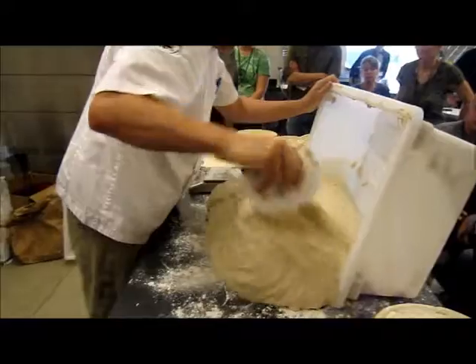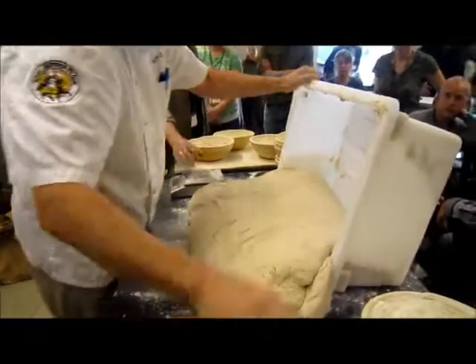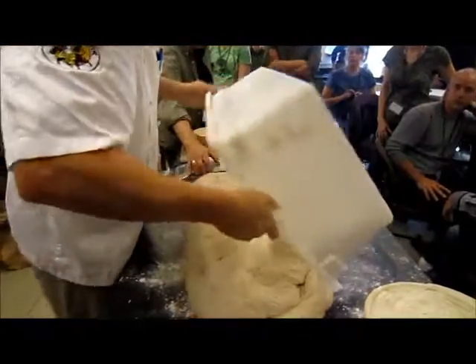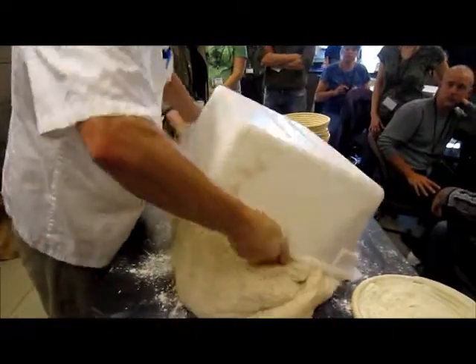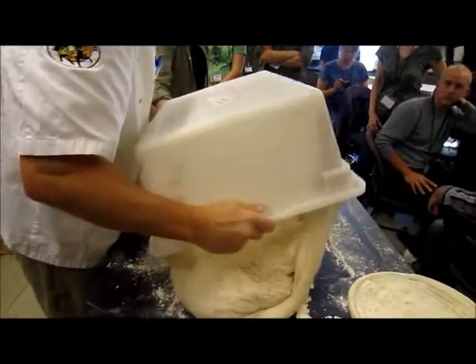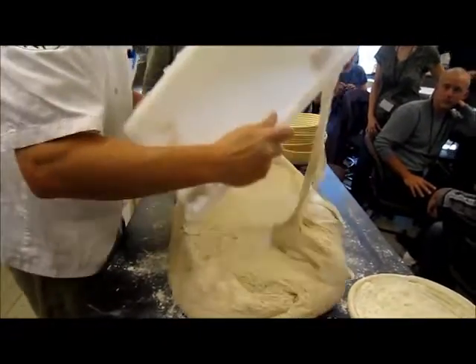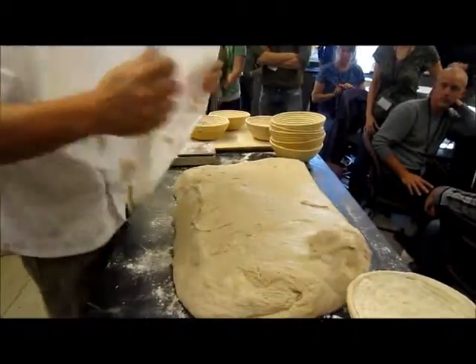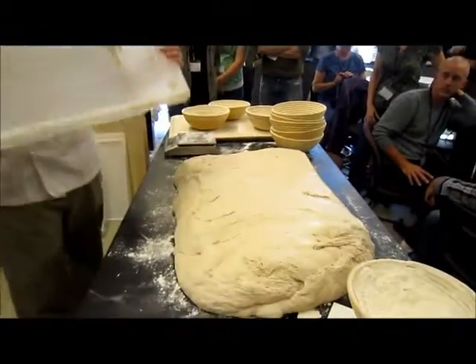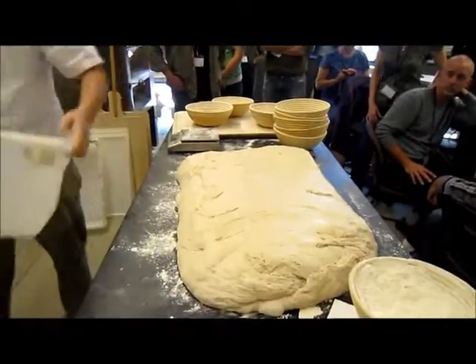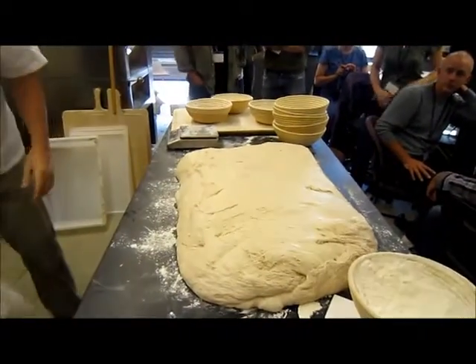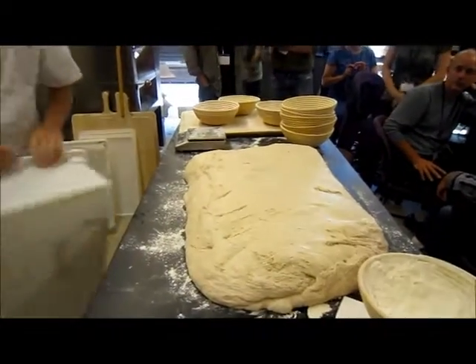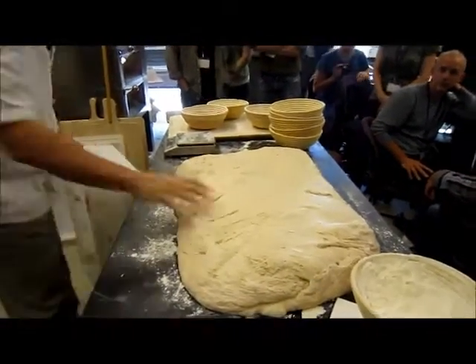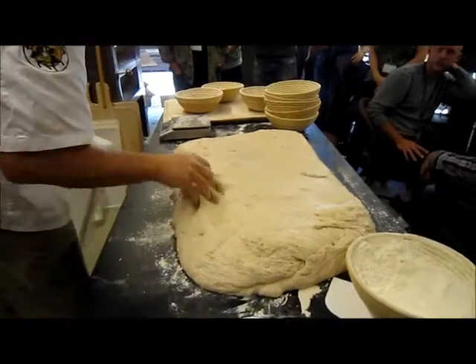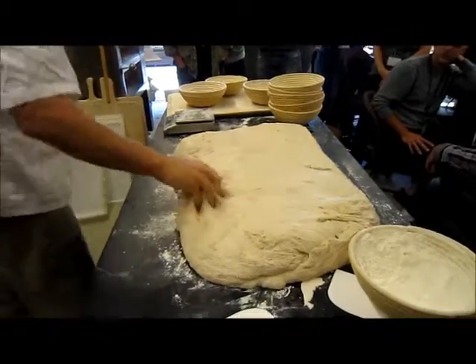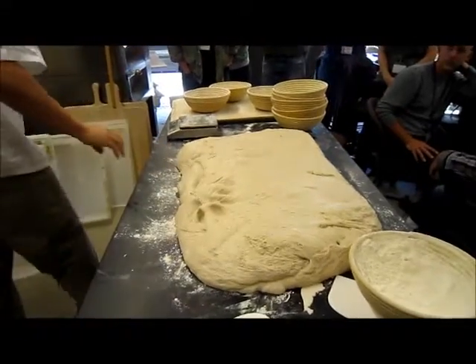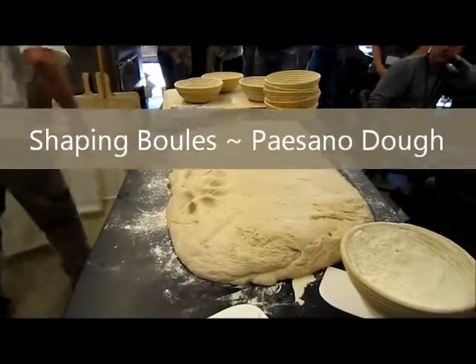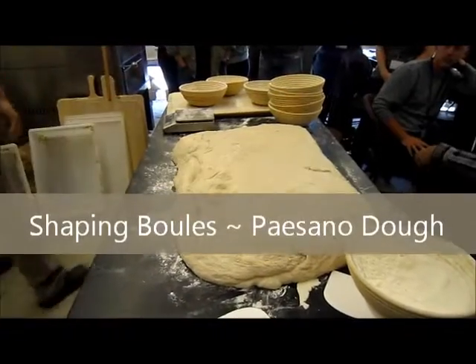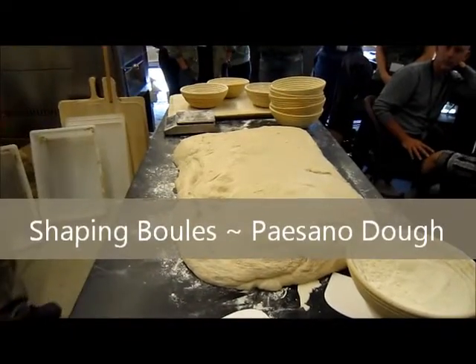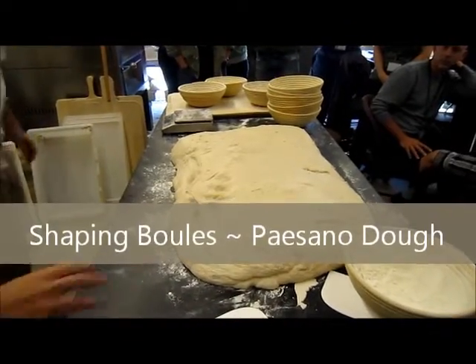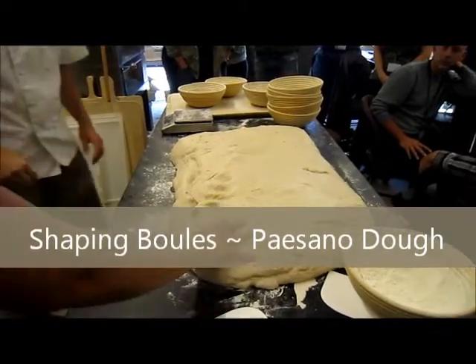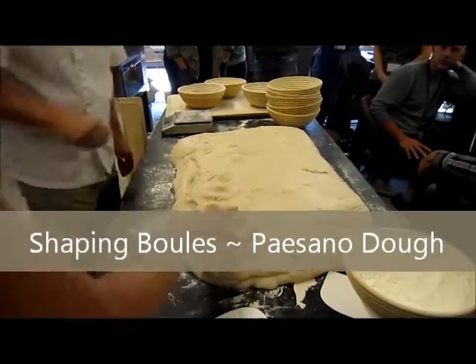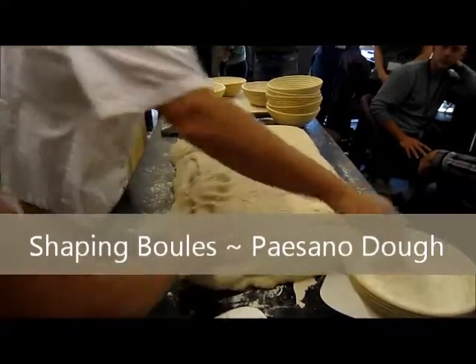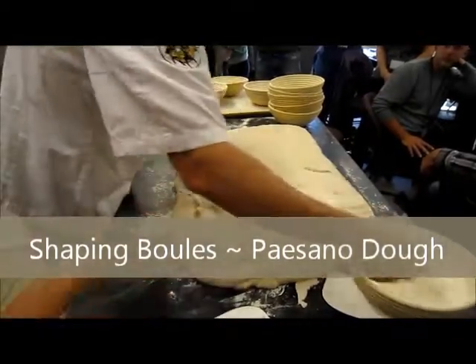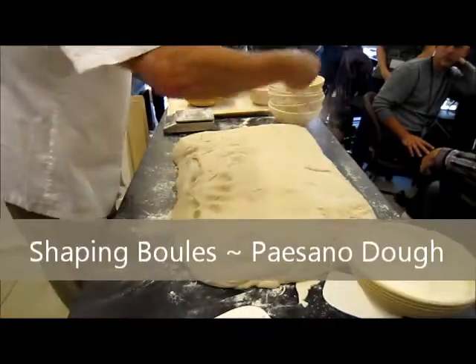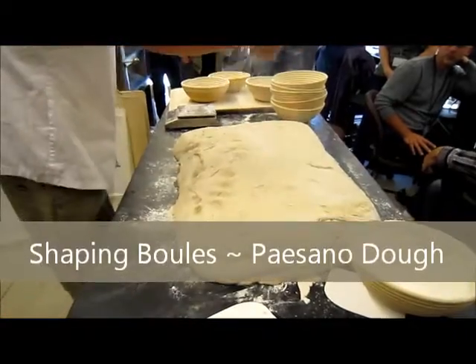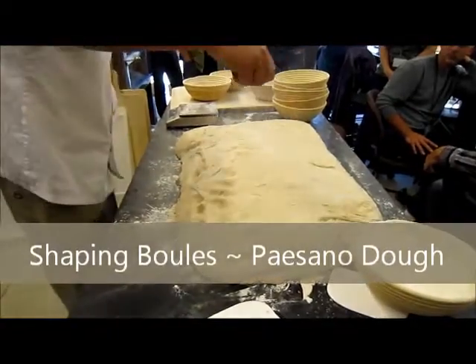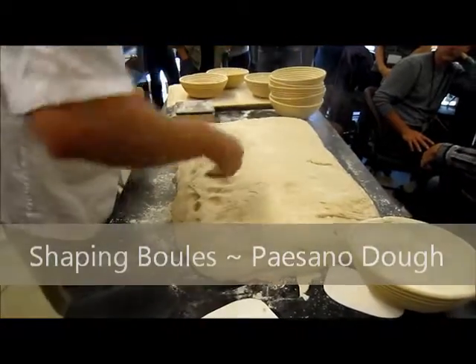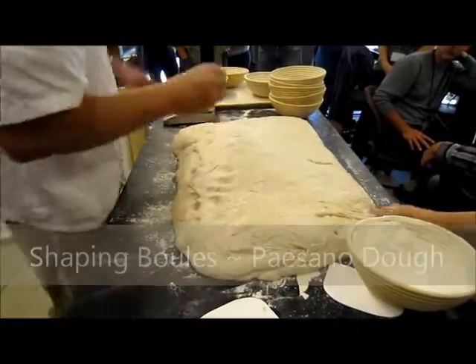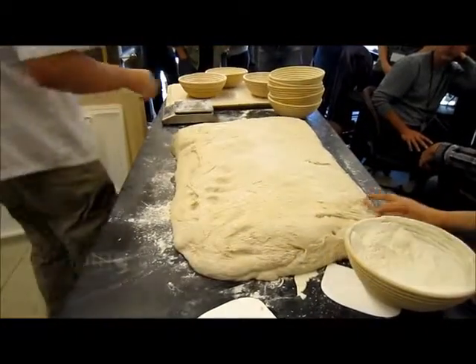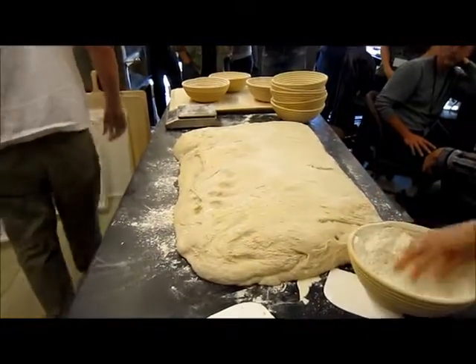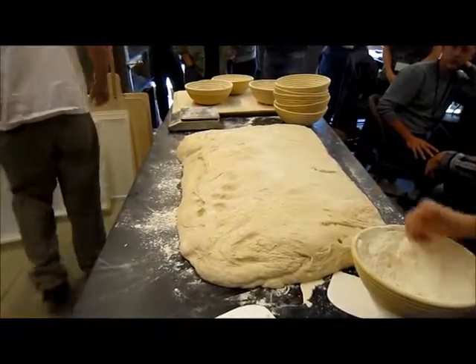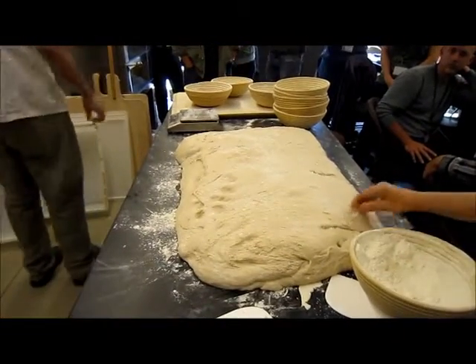You can see how much more body this dough has than the other one. It's just really got a lot more body. Remember that slack dough we just did over there? That whole thing really, really made a difference.